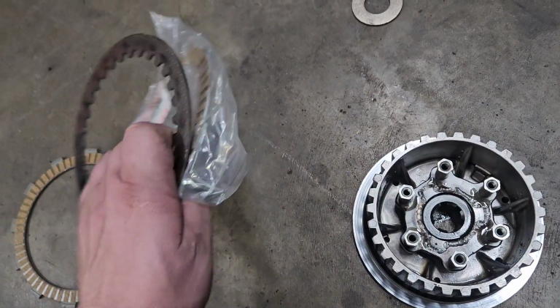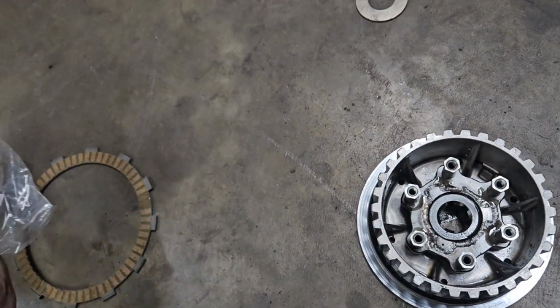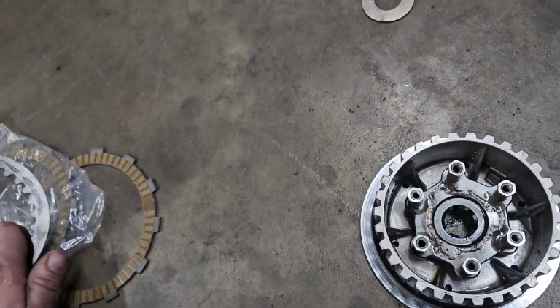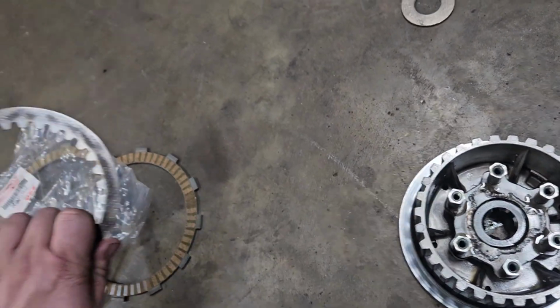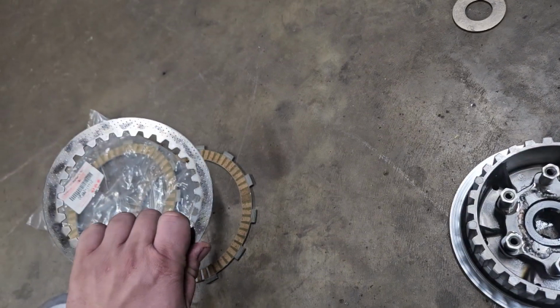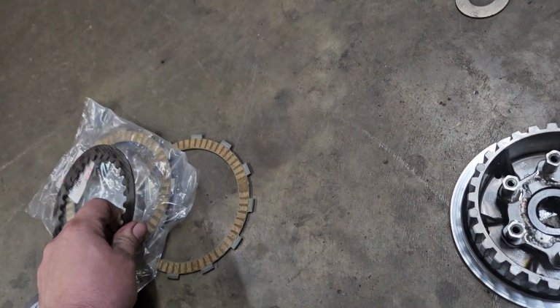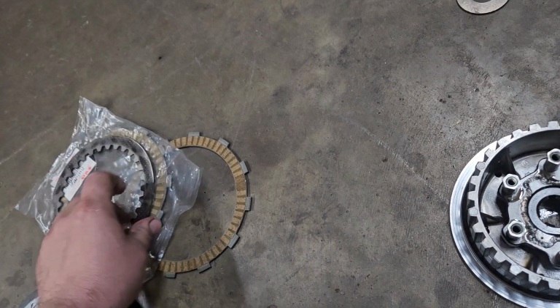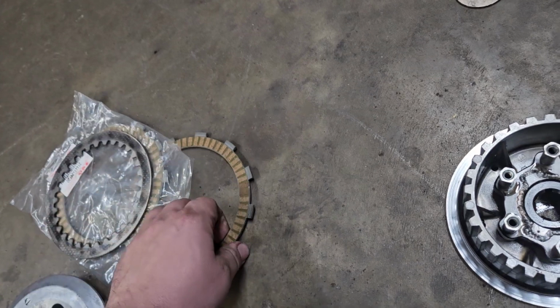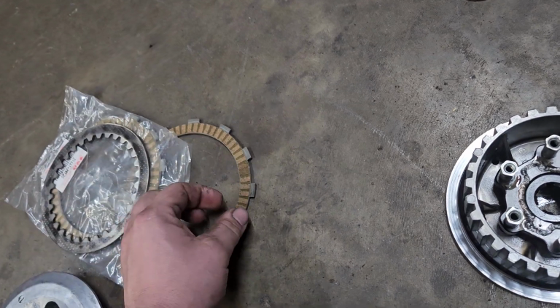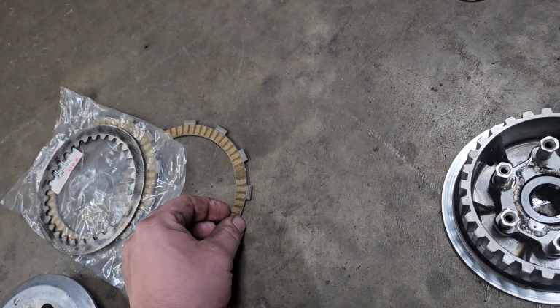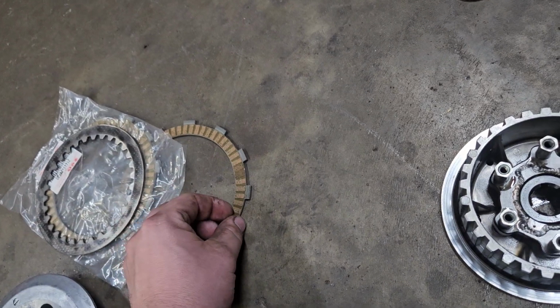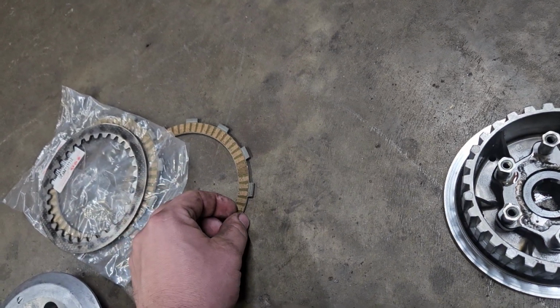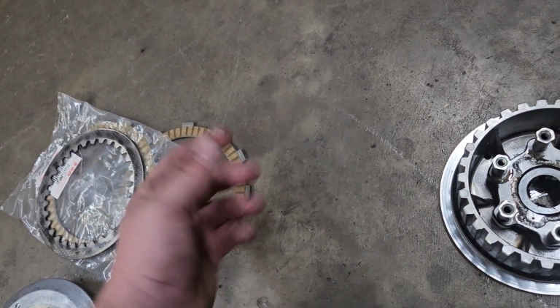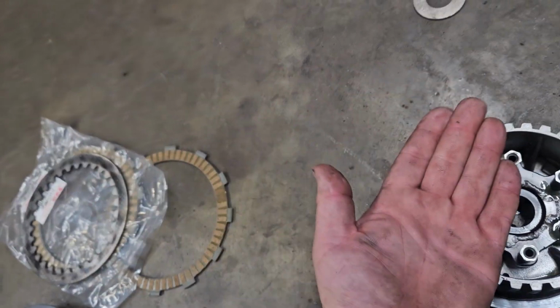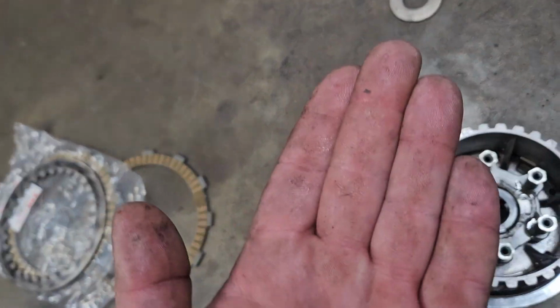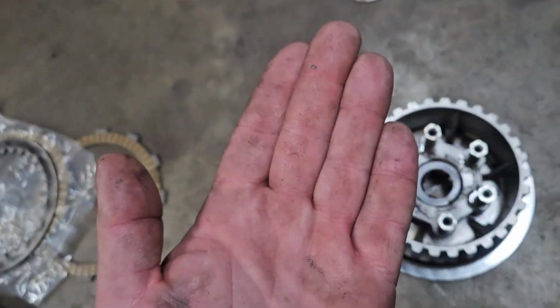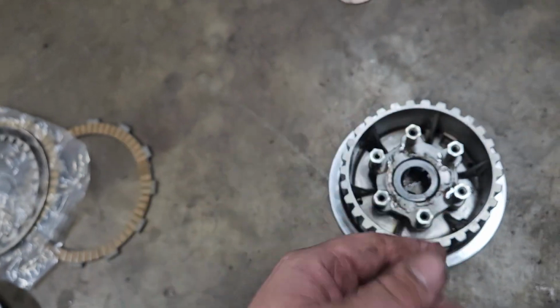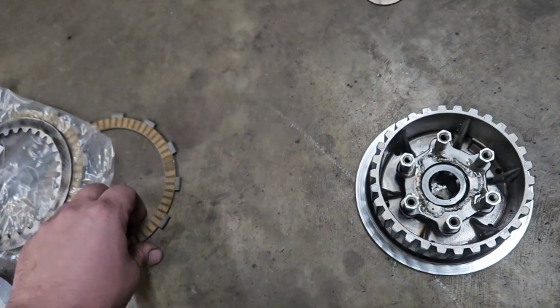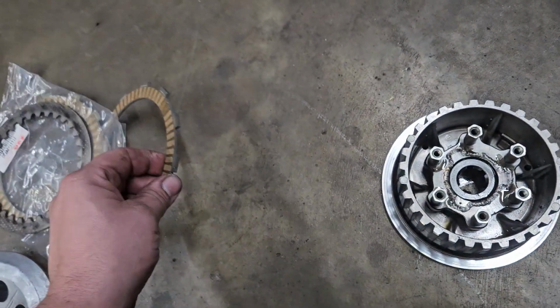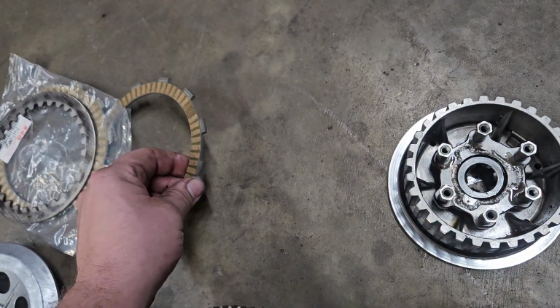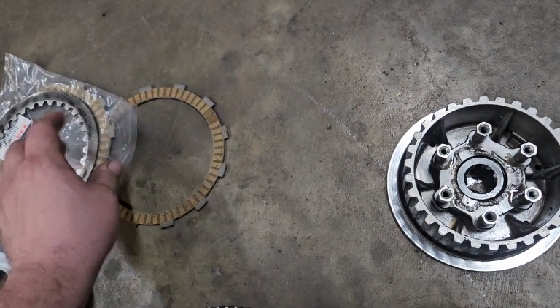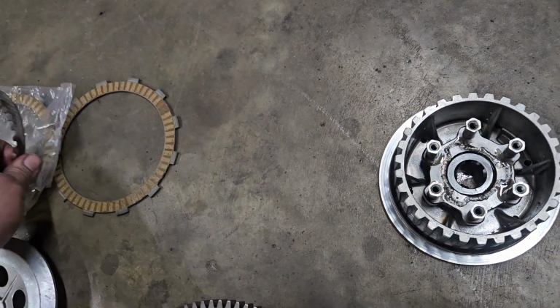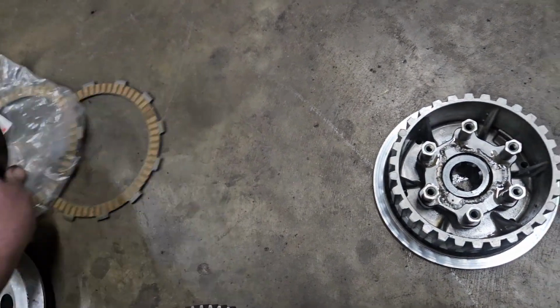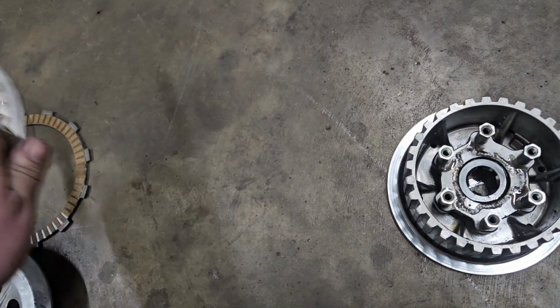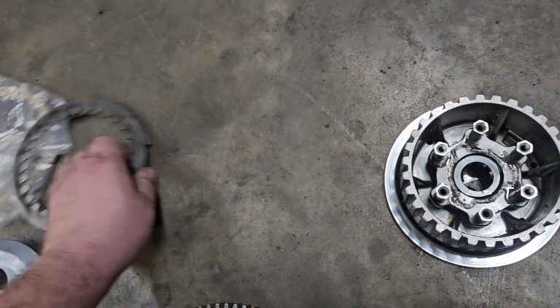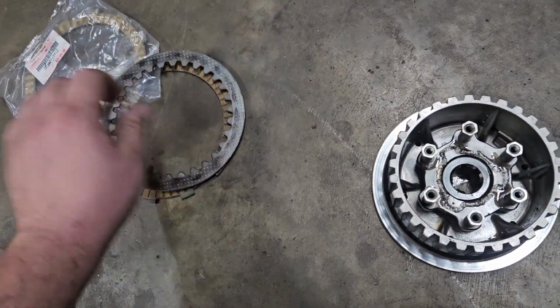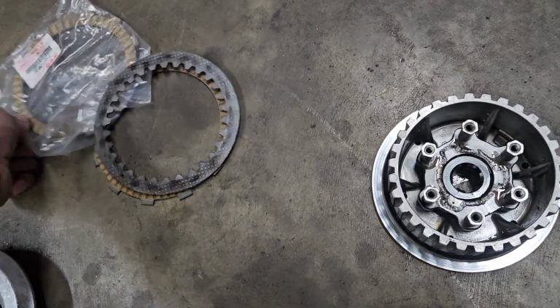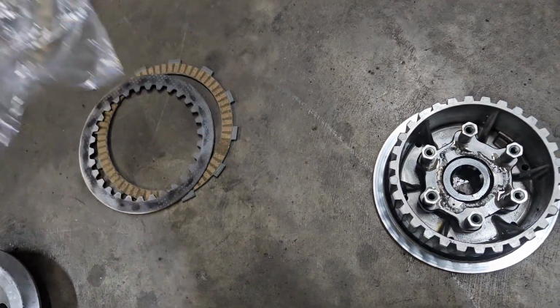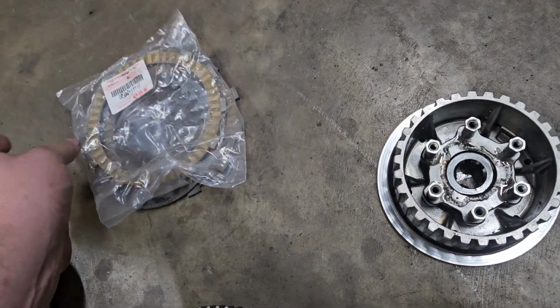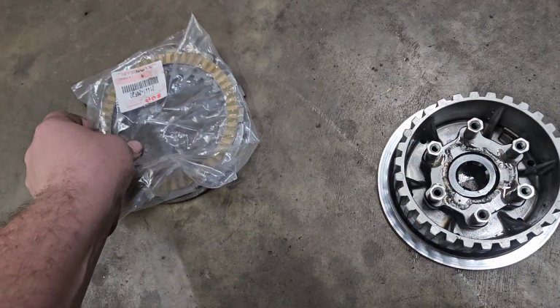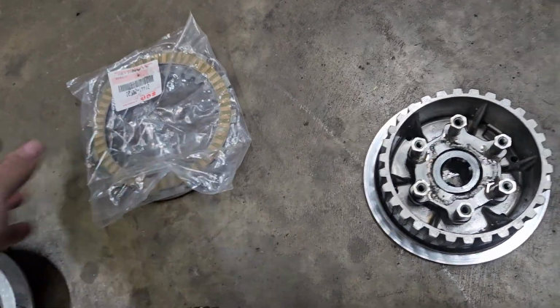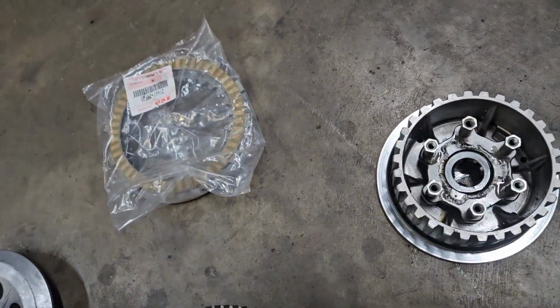Brand new fibers and one used steel. So you'll replace the weird, really really skinny outermost fibers with one of these, then the steel, then the fiber.